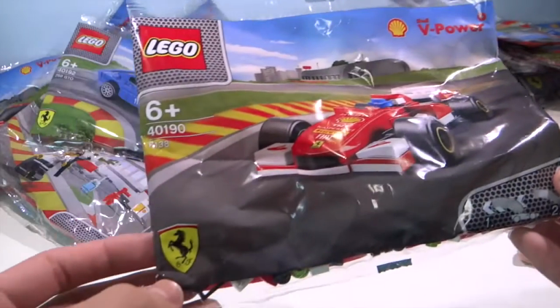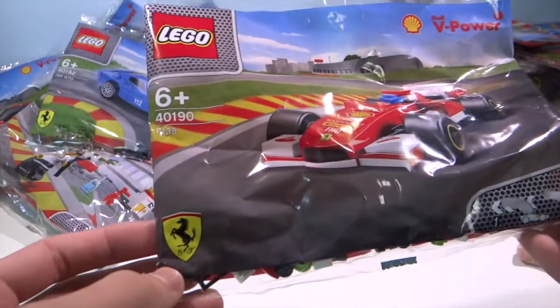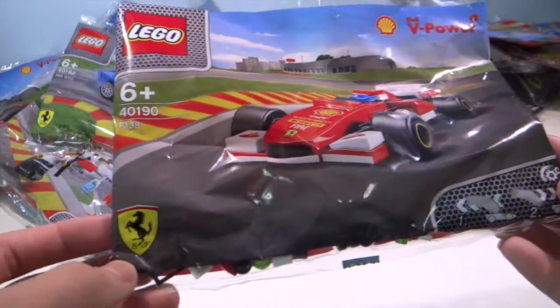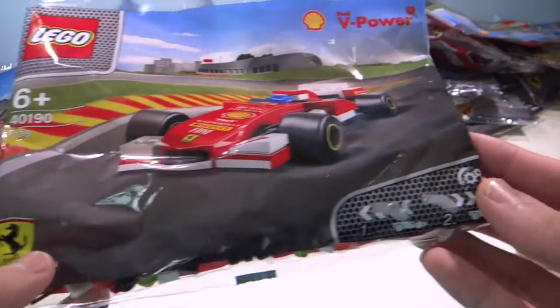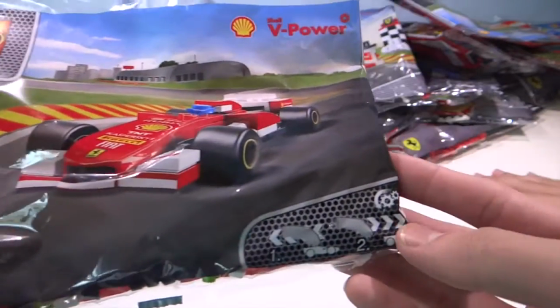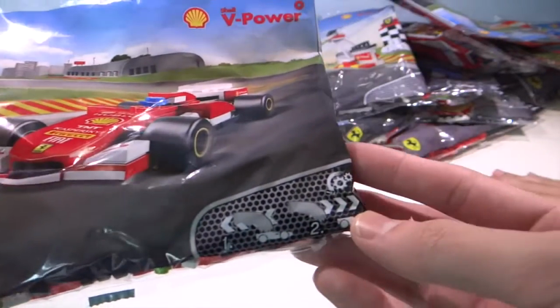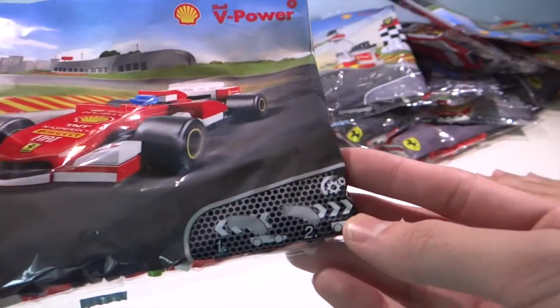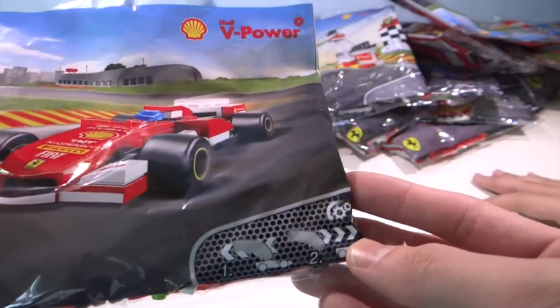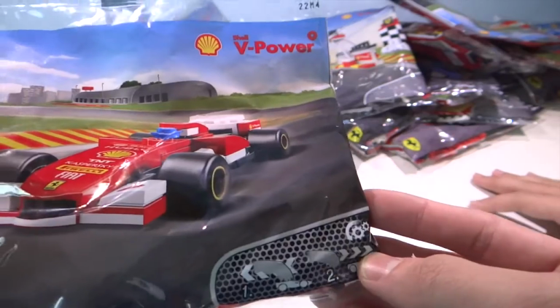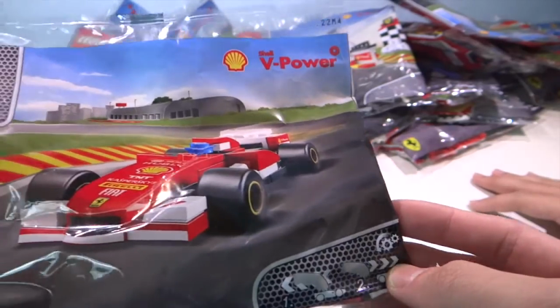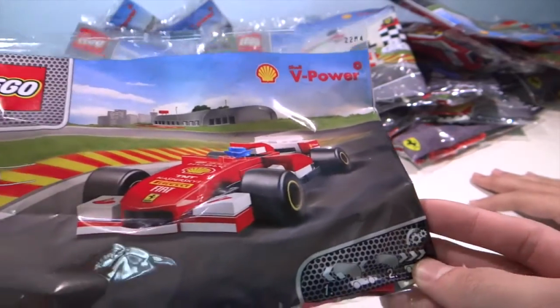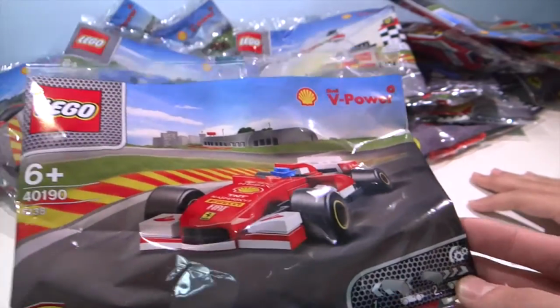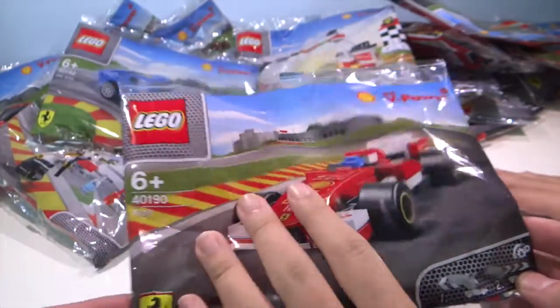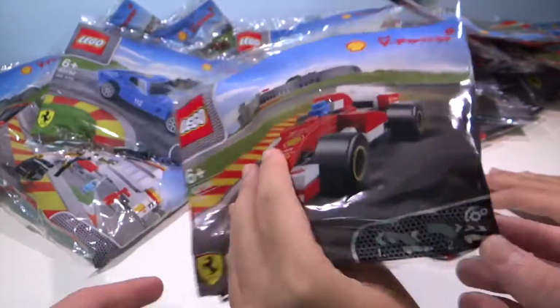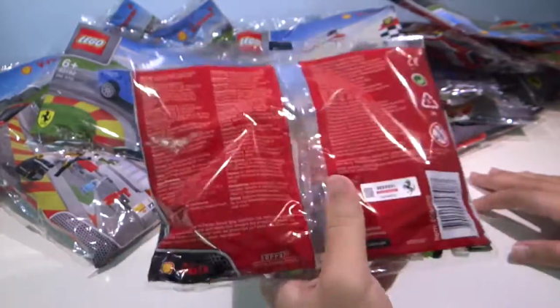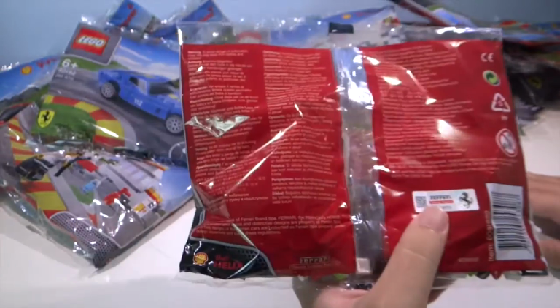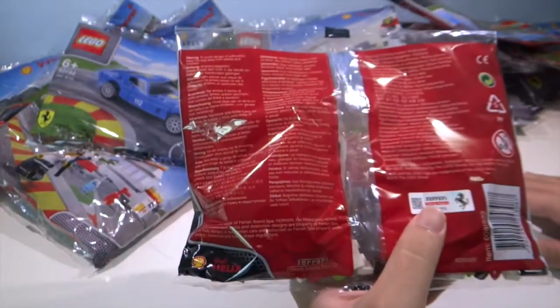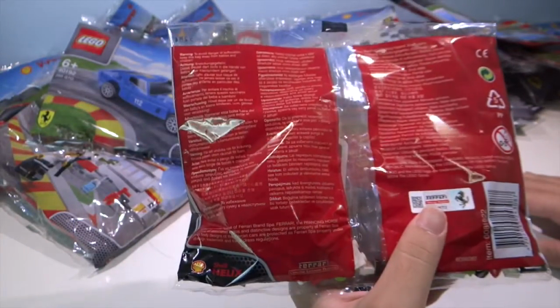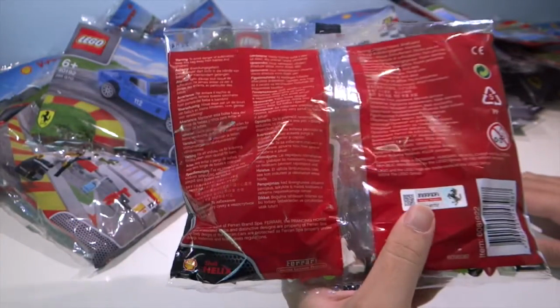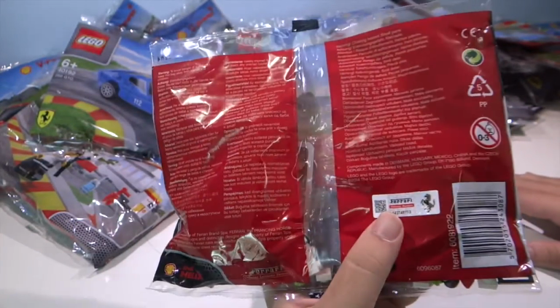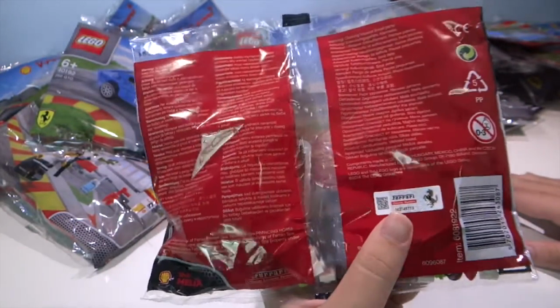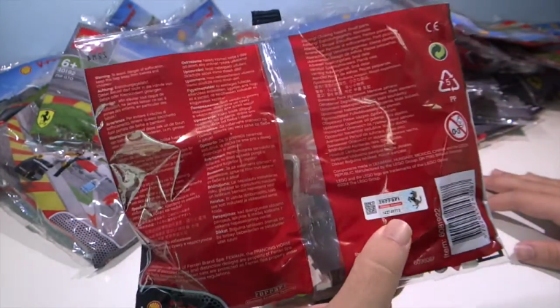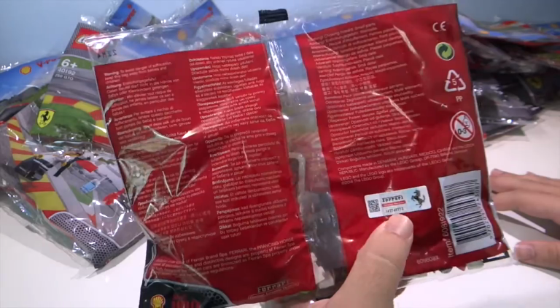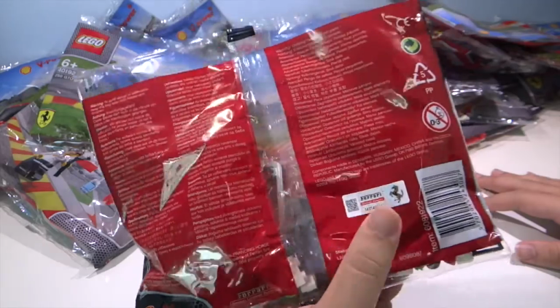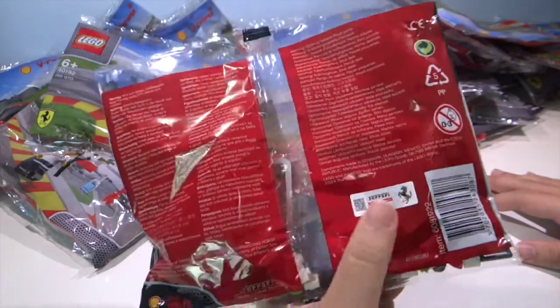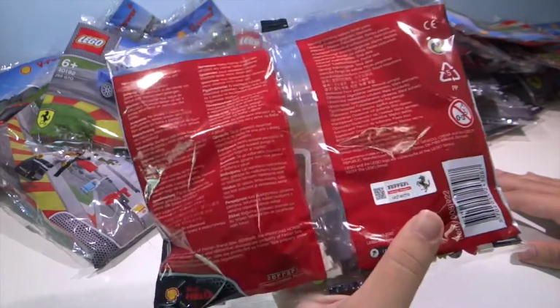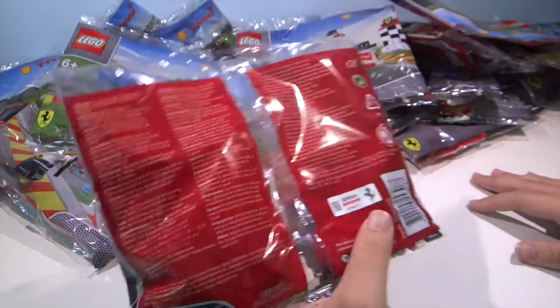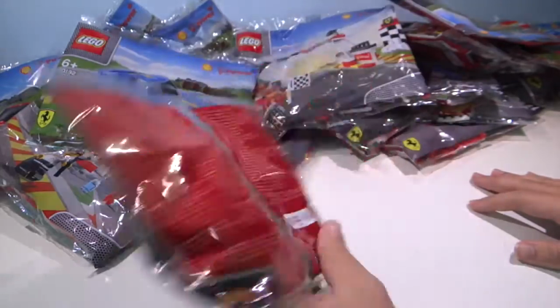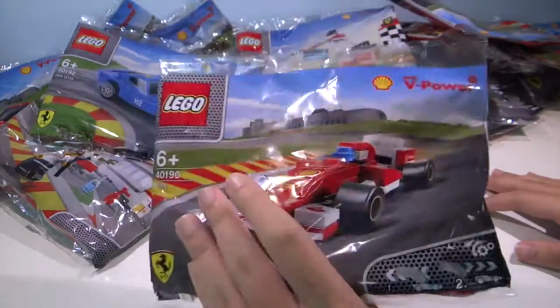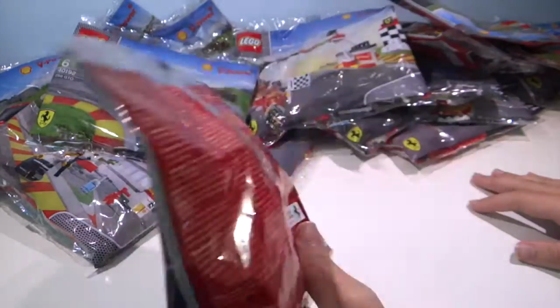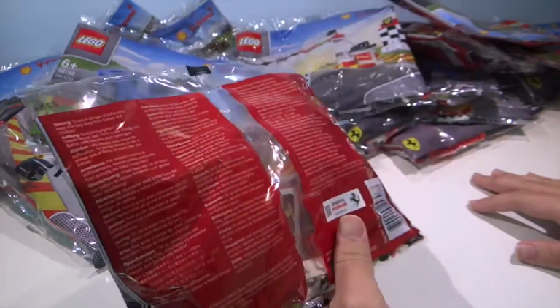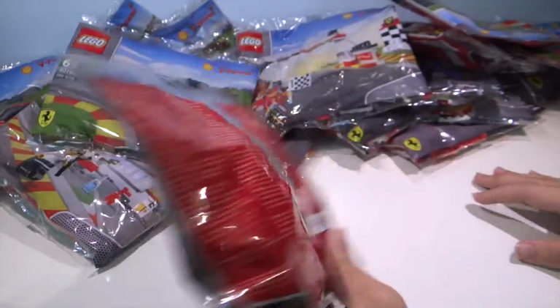Ferrari logo here, and you'll be able to pull back once you finish building this. It's an official Ferrari official product. So let's get straight into it.